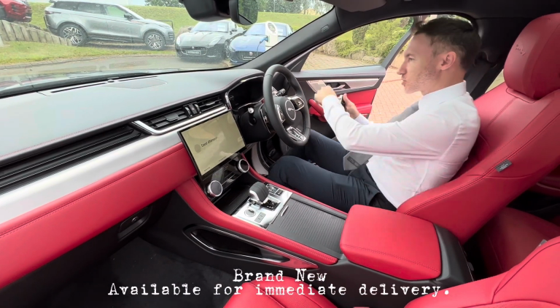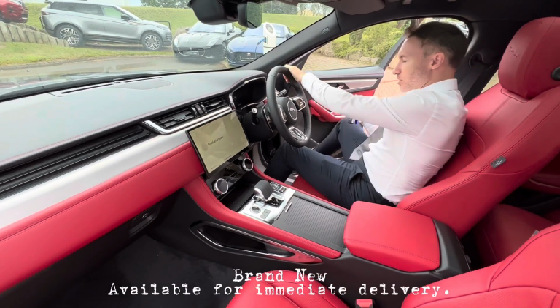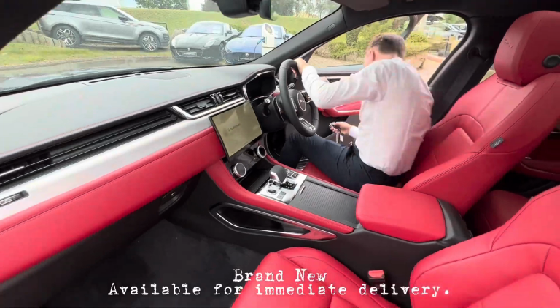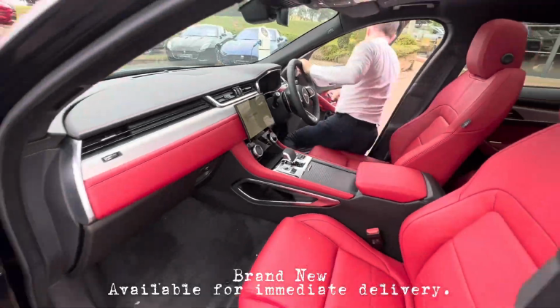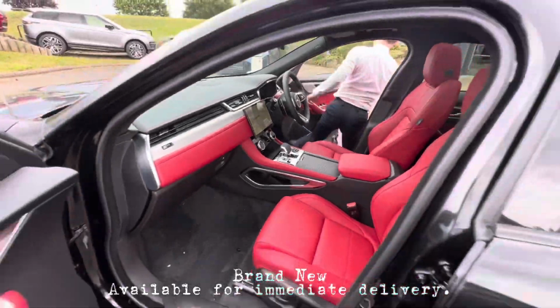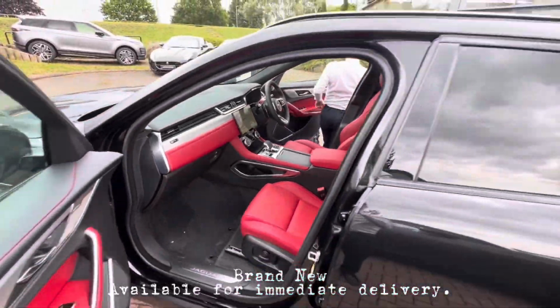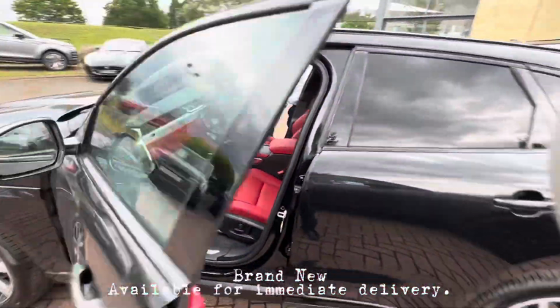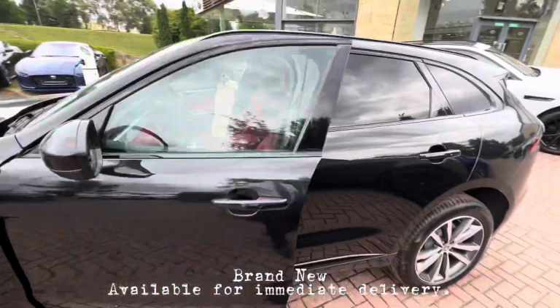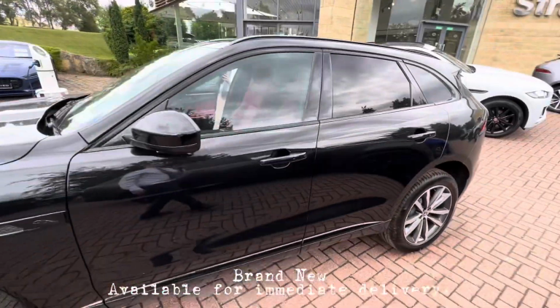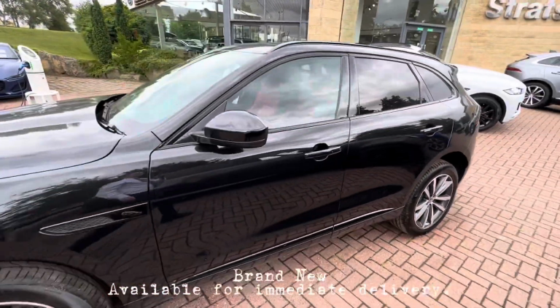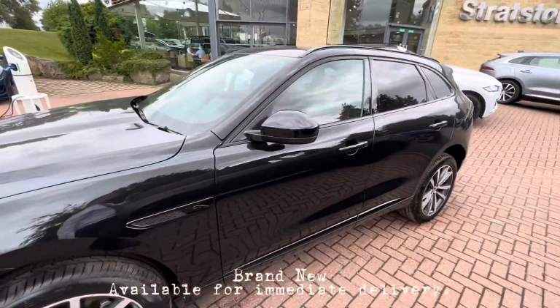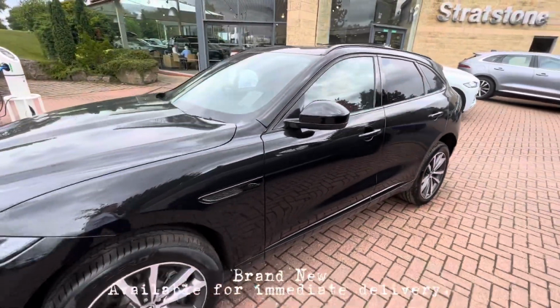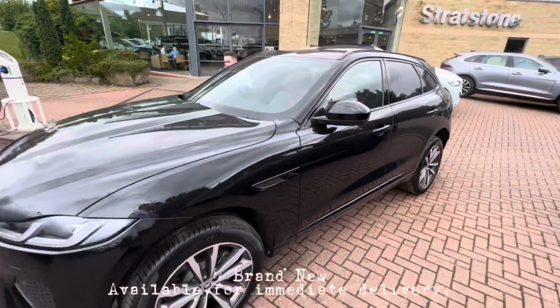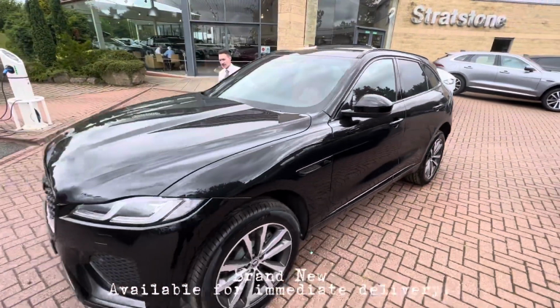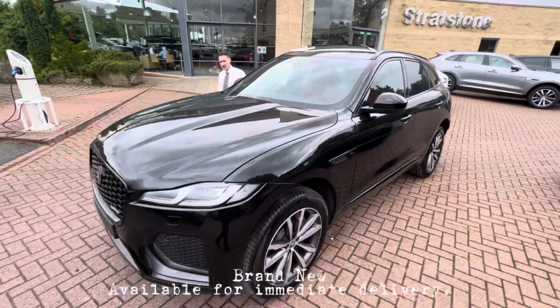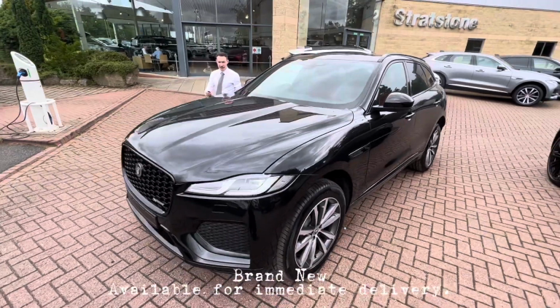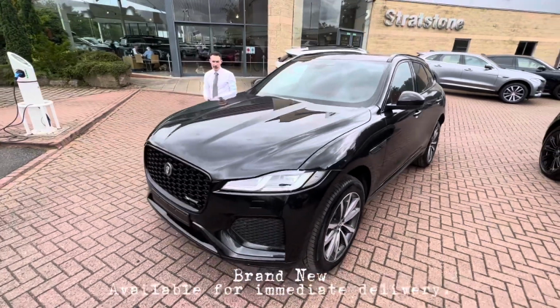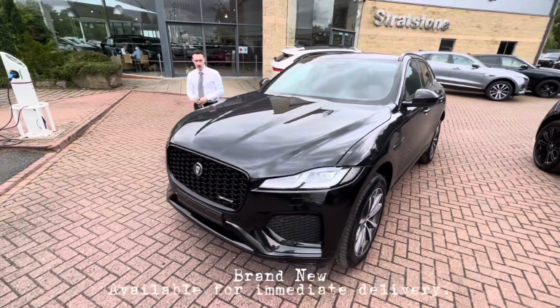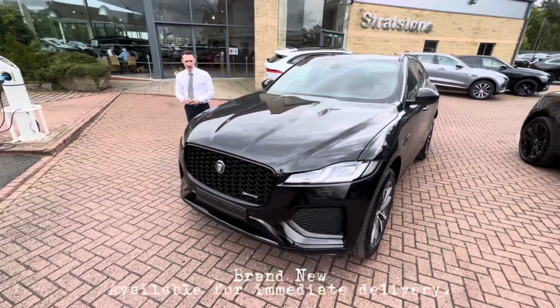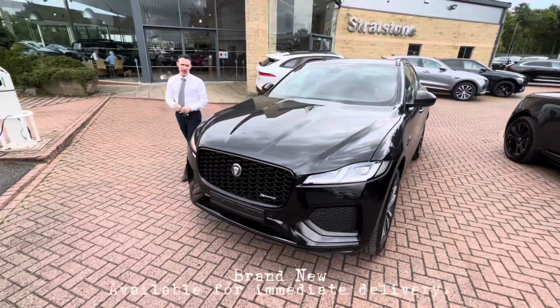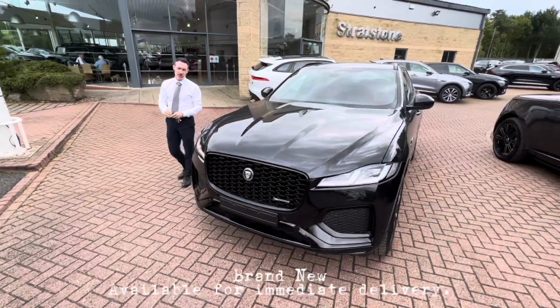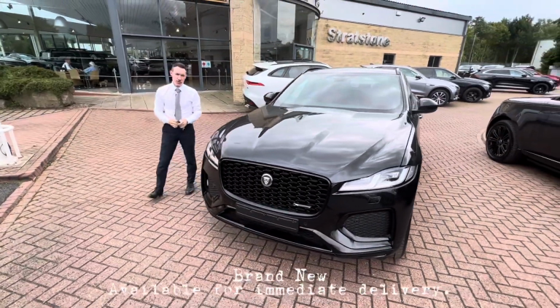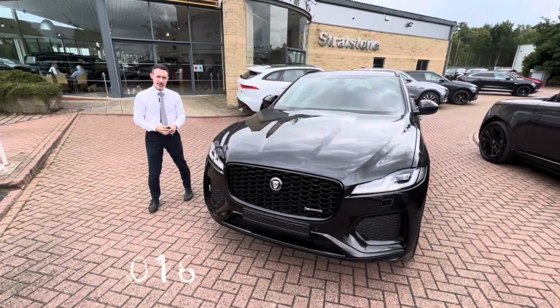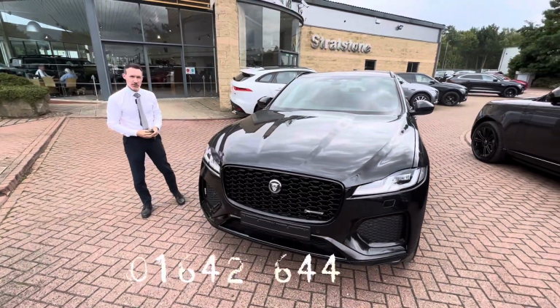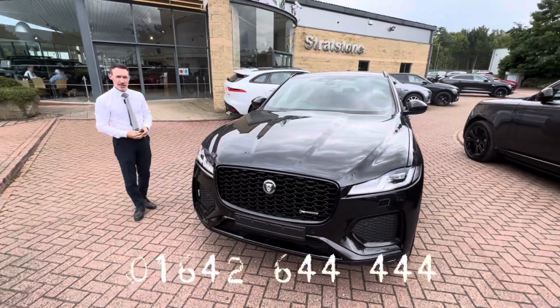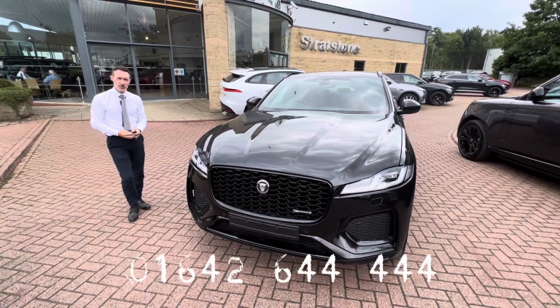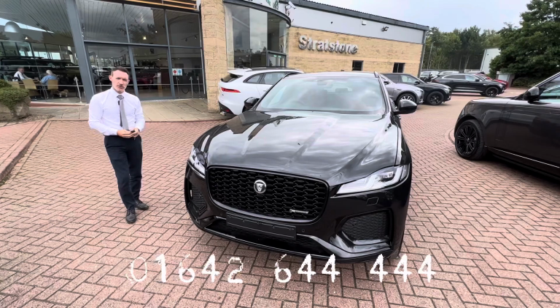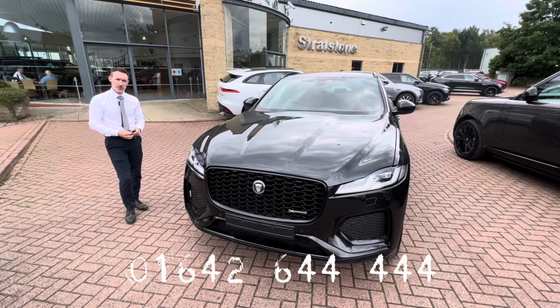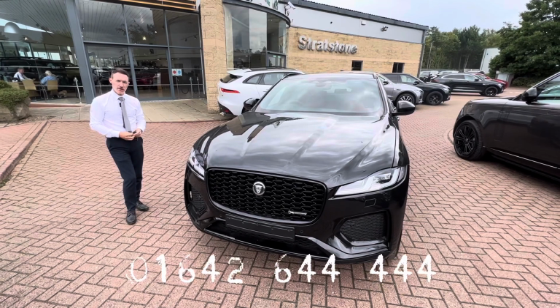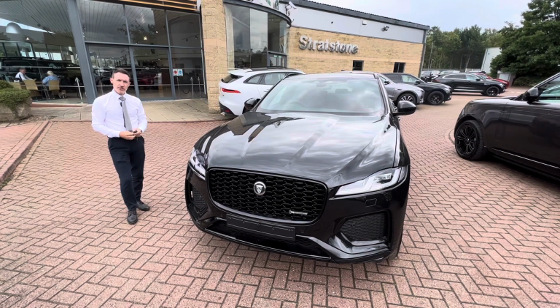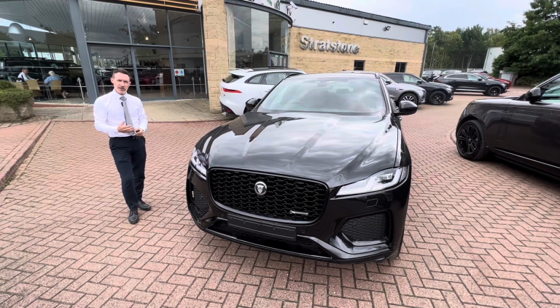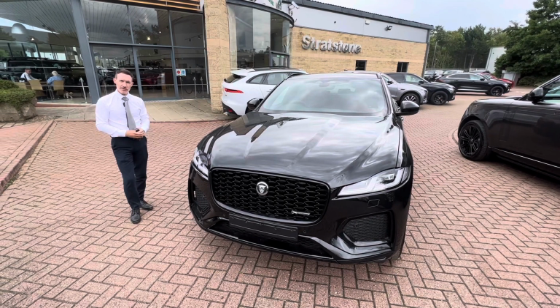As a new car it comes with three years Jaguar warranty and three years Jaguar roadside assistance. If you'd like any more information on this car, please contact us on 01642 644444 or enquire on this website.